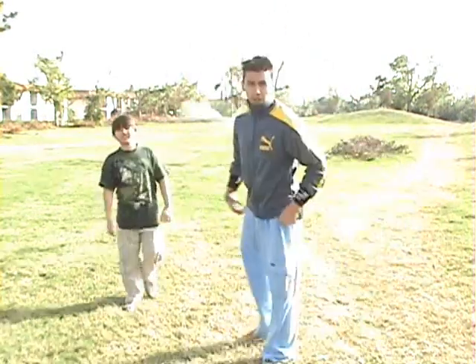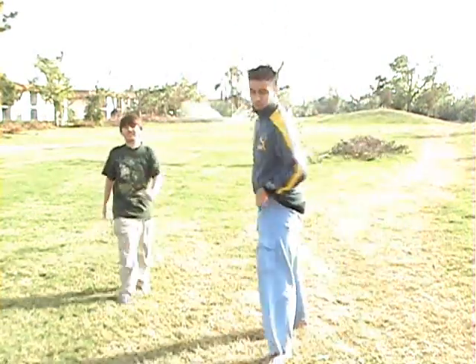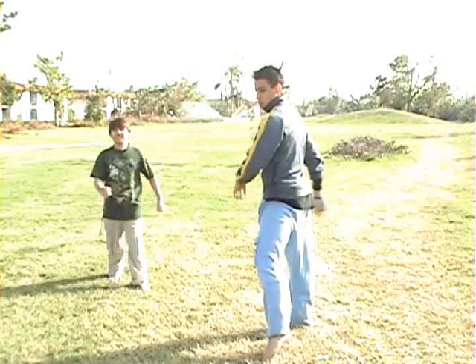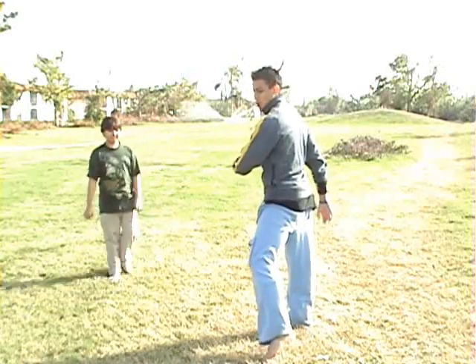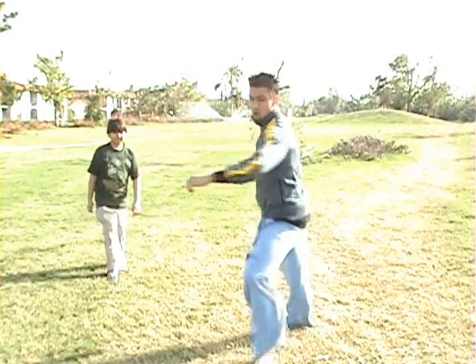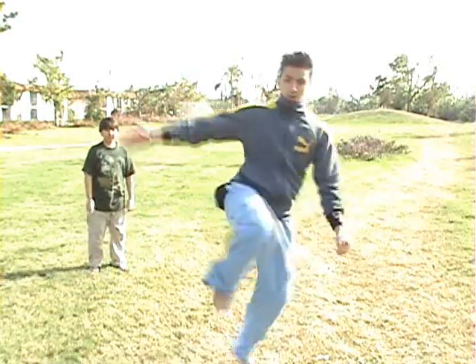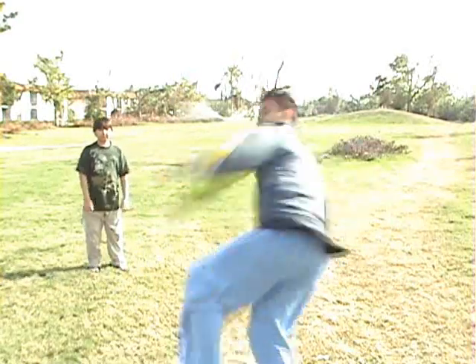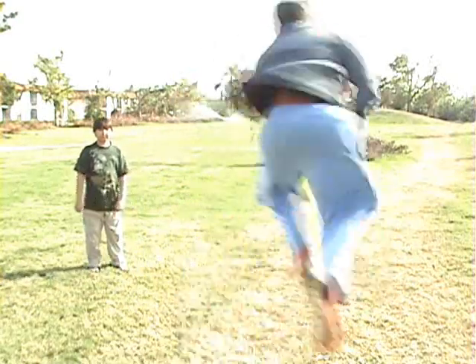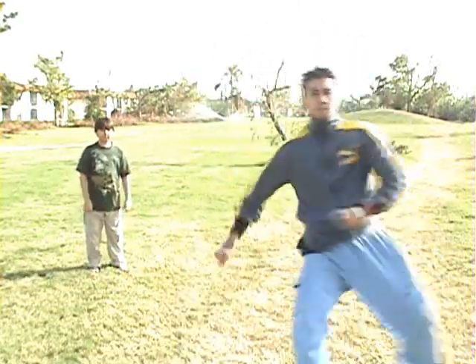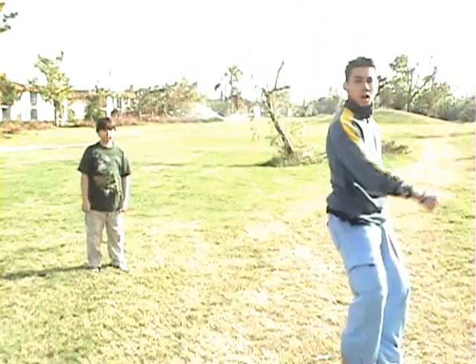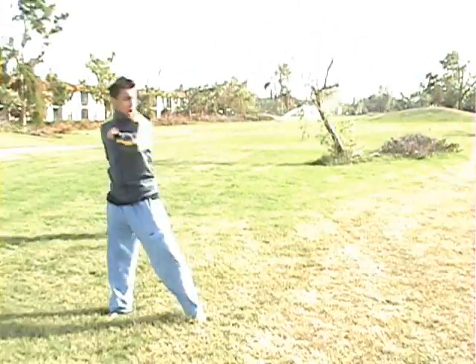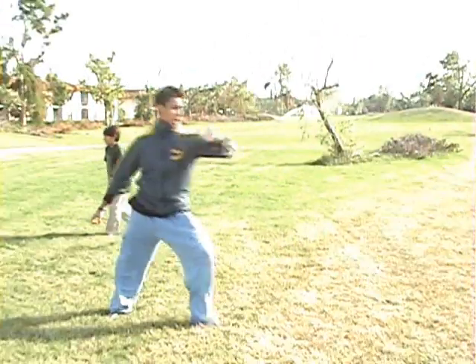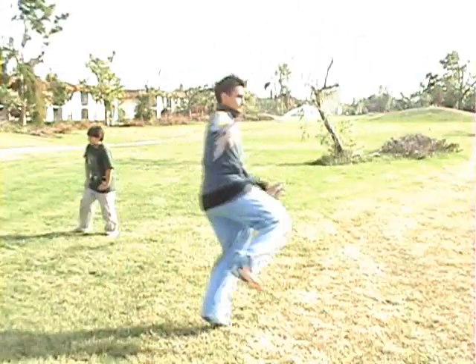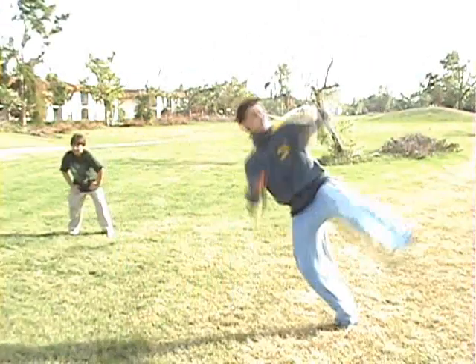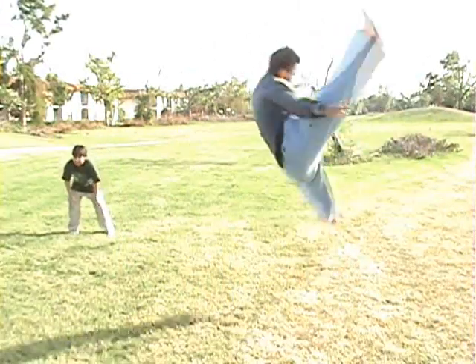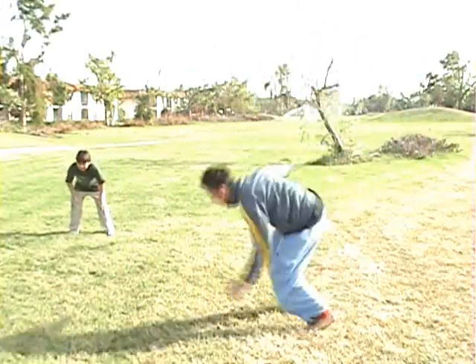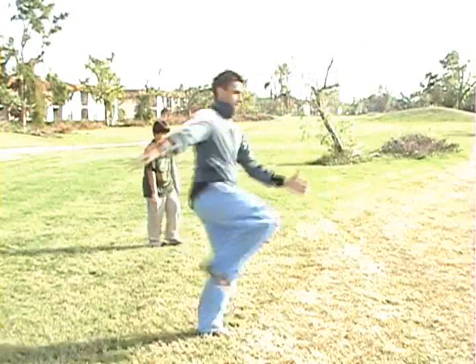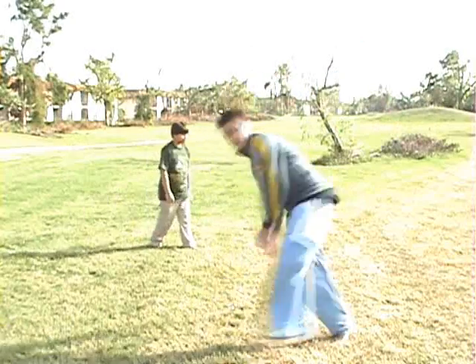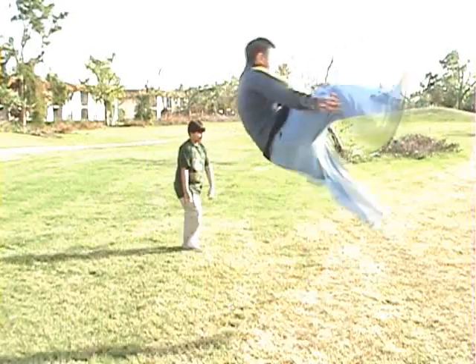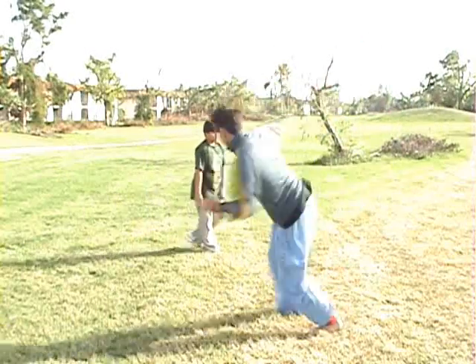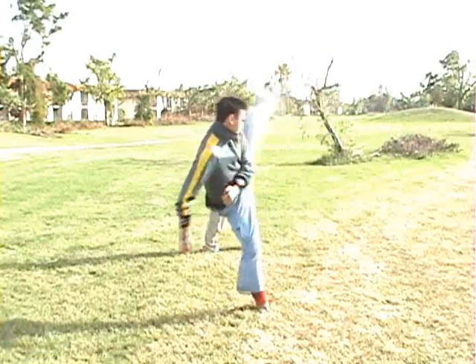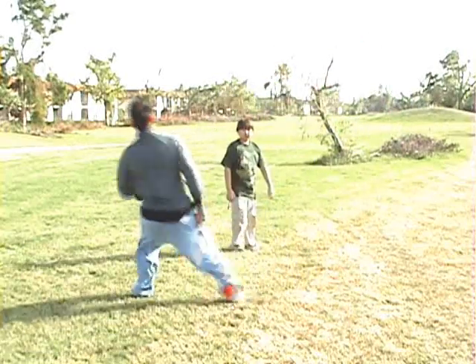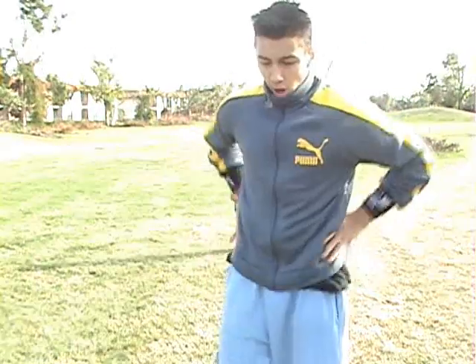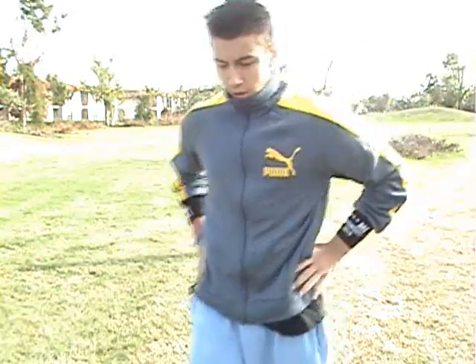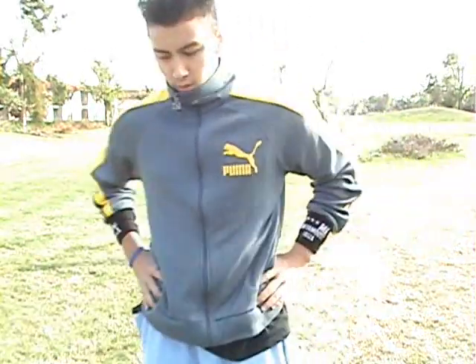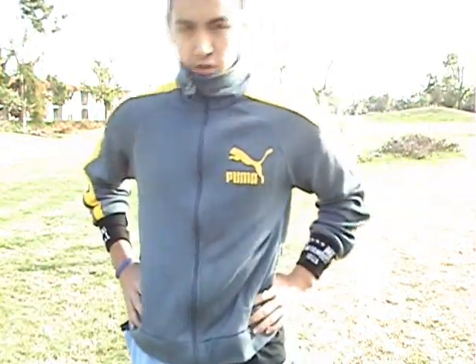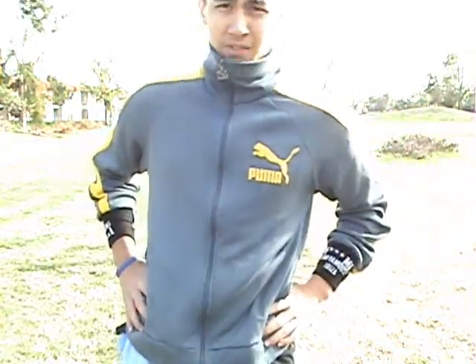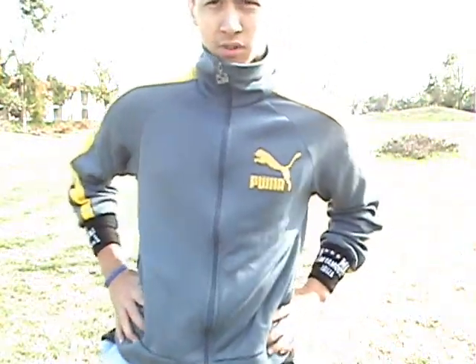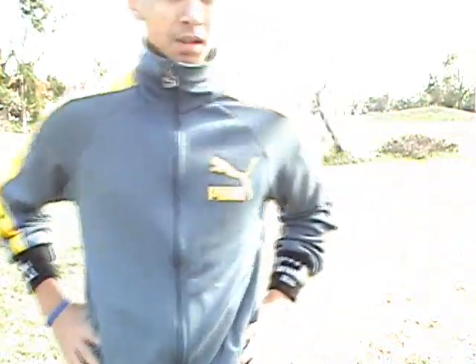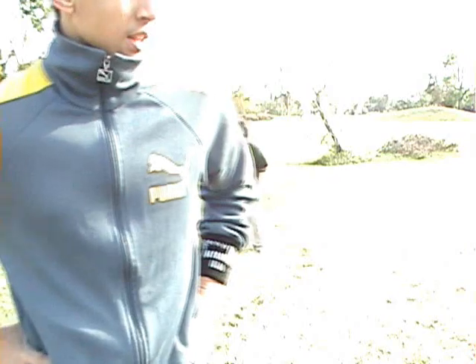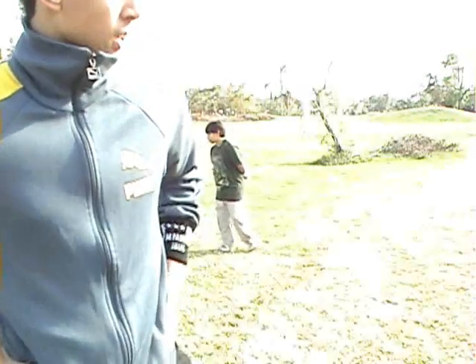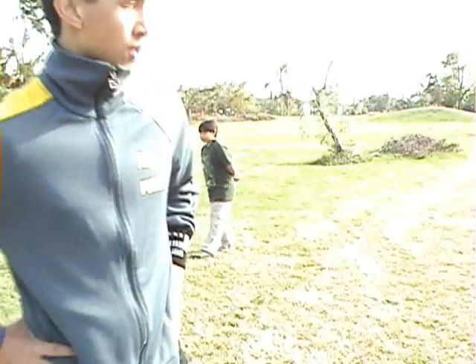All the tricks you can do — except for backflips and frontflips — do a hook kick after.